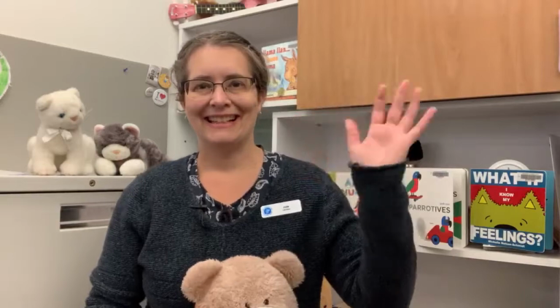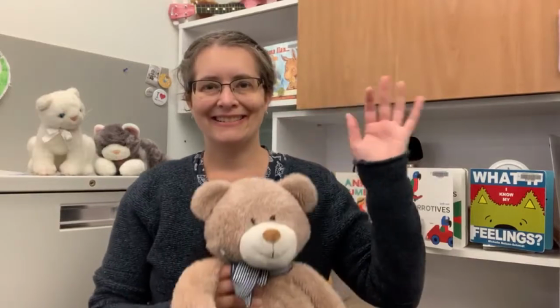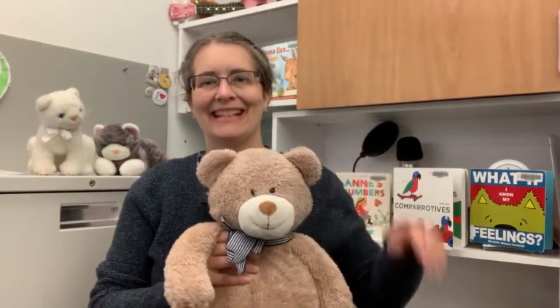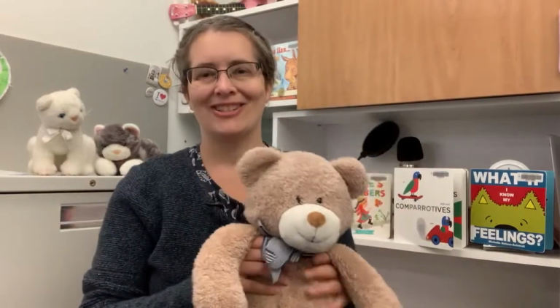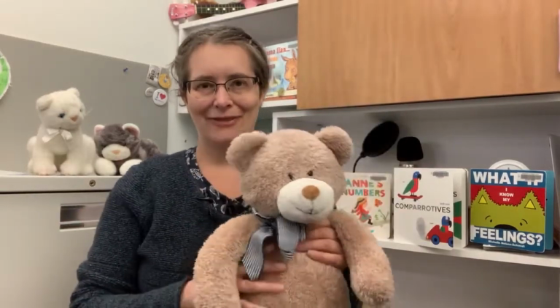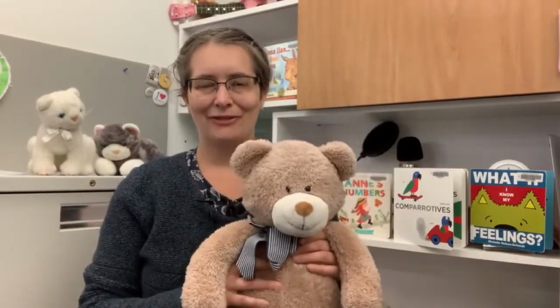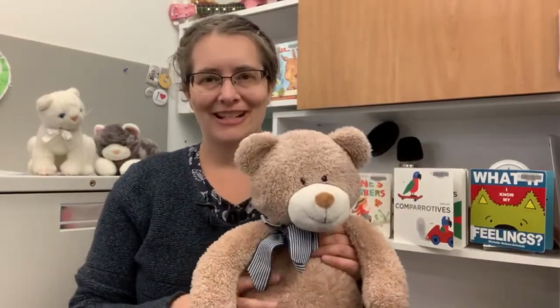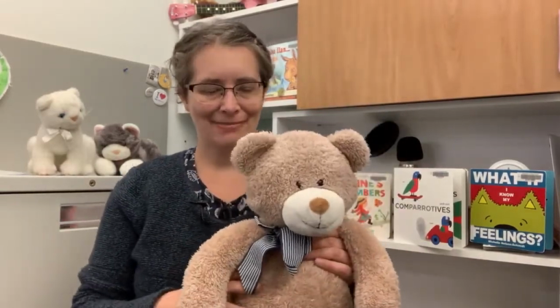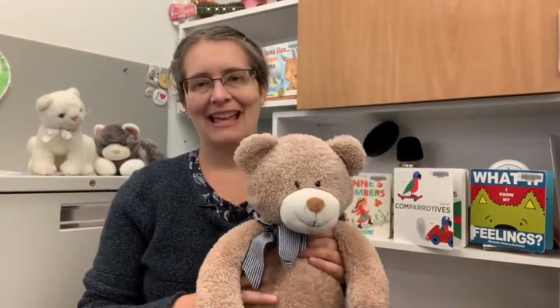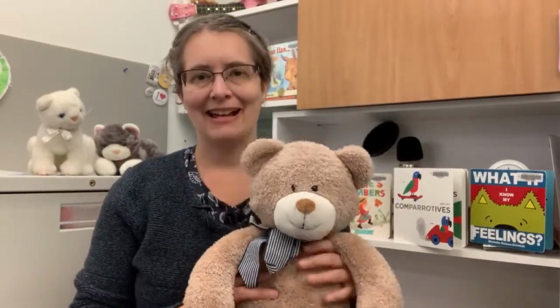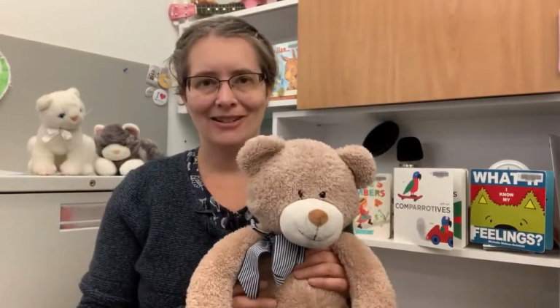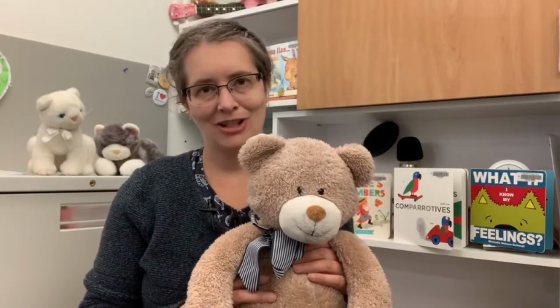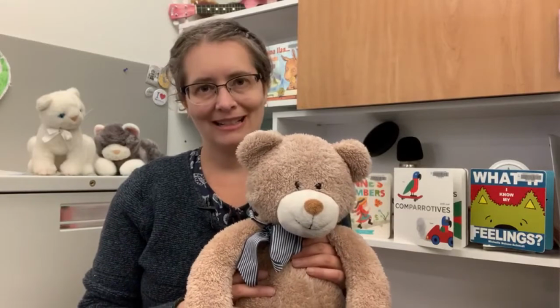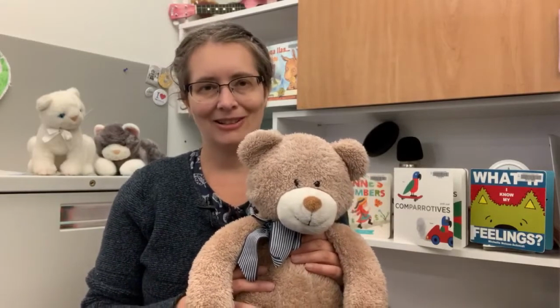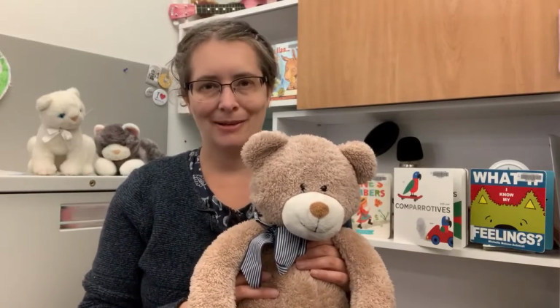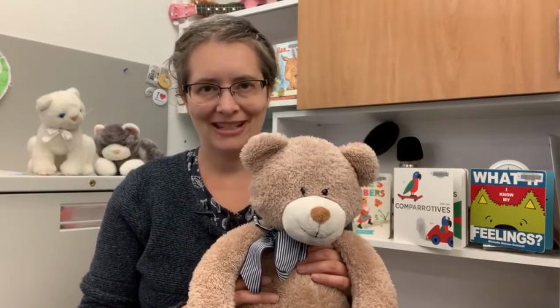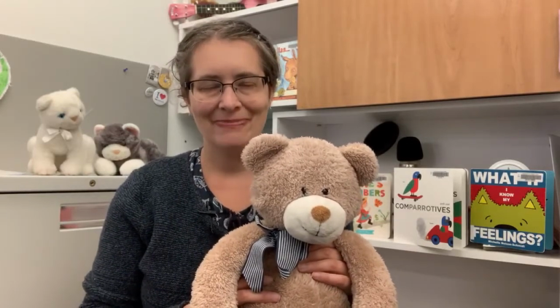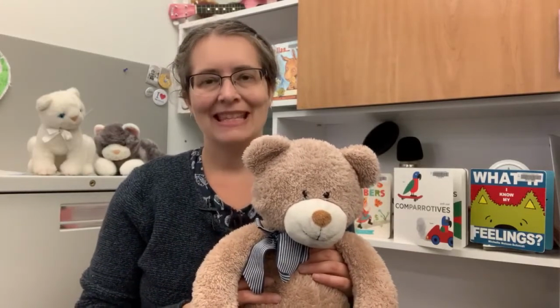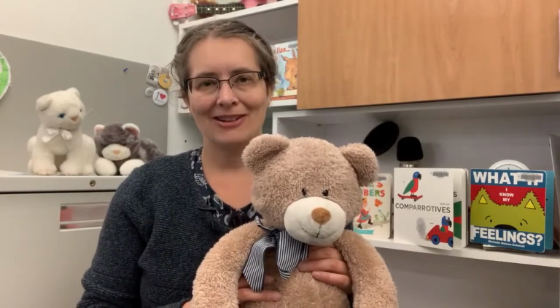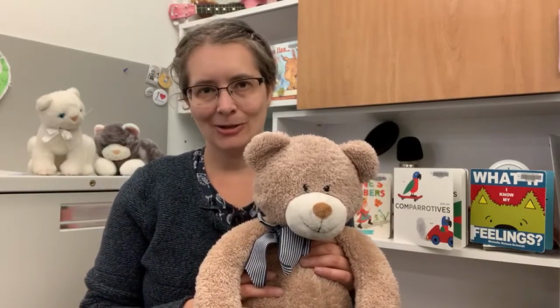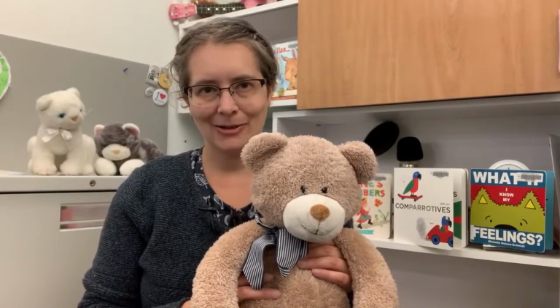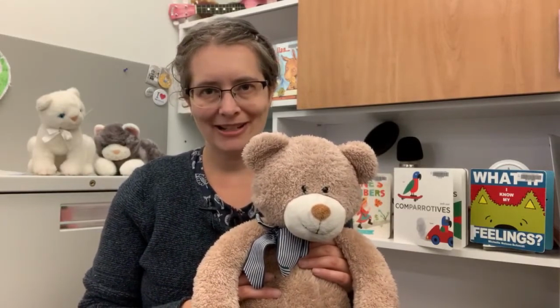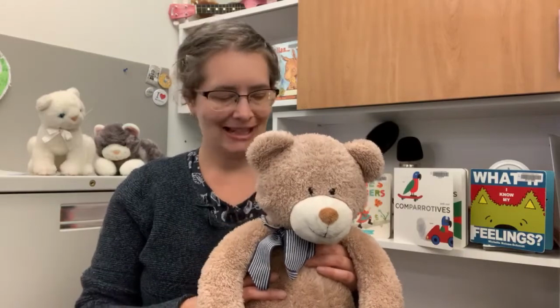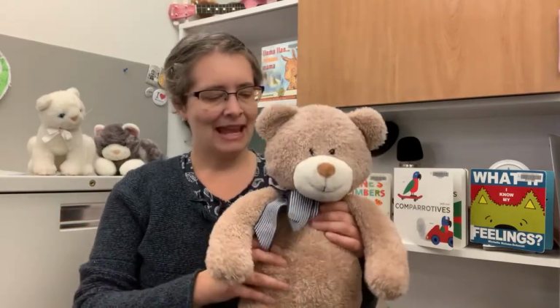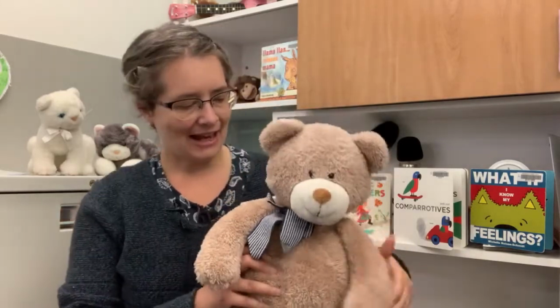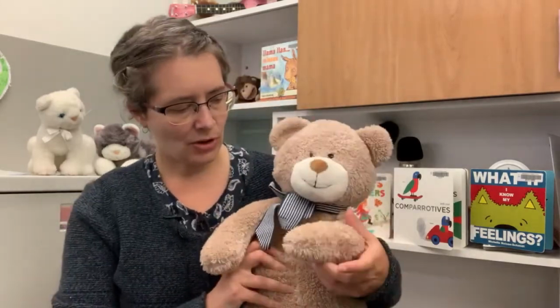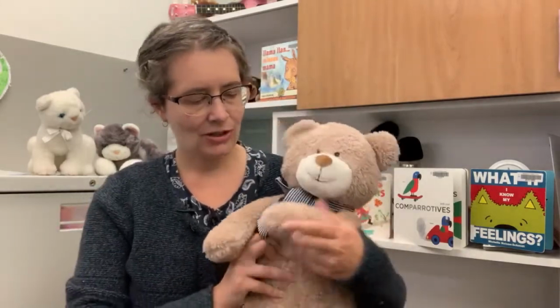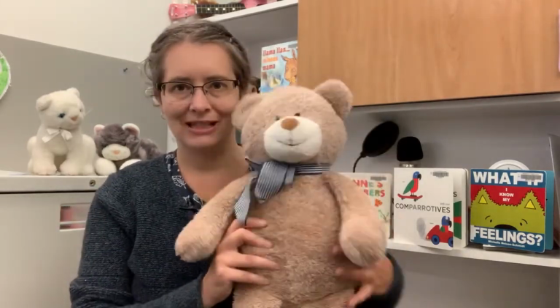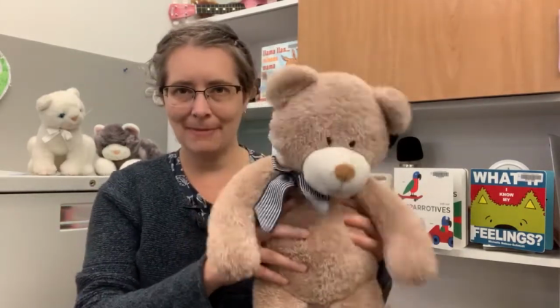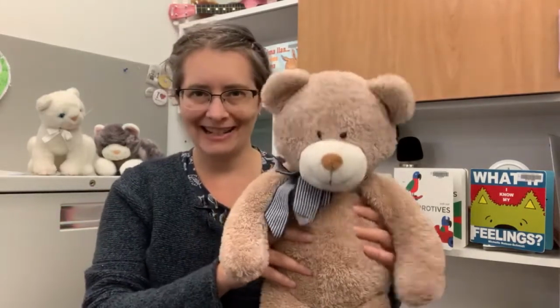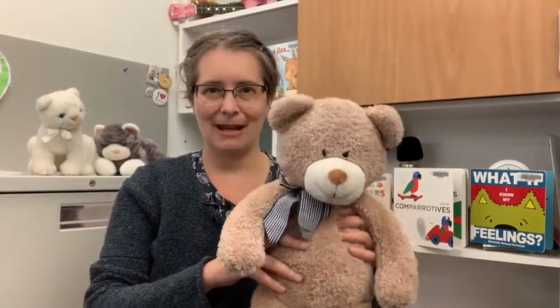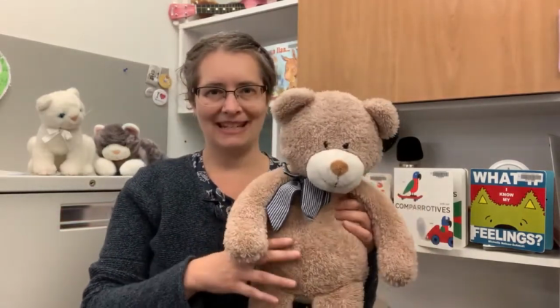Hello, it's Julie from Vancouver Island Regional Library, and I am here to share a little tickle rhyme with you today. This one is called Slowly, Slowly, Very Slowly, and I'm going to use Baby Bear as my baby today.